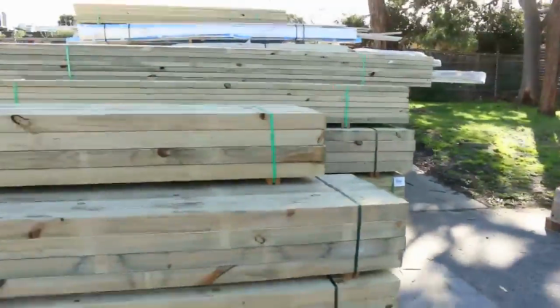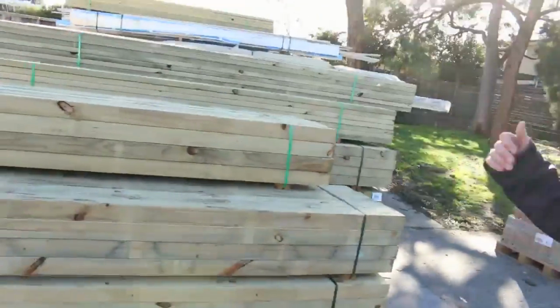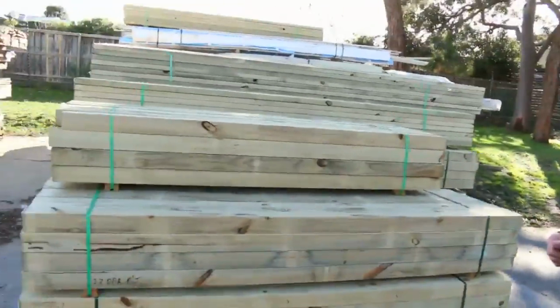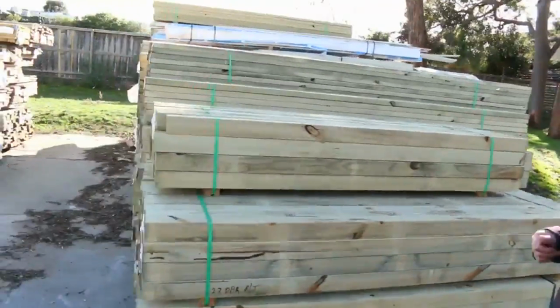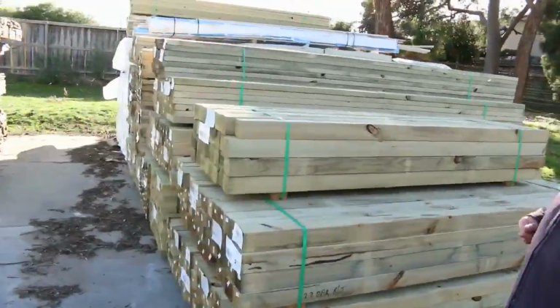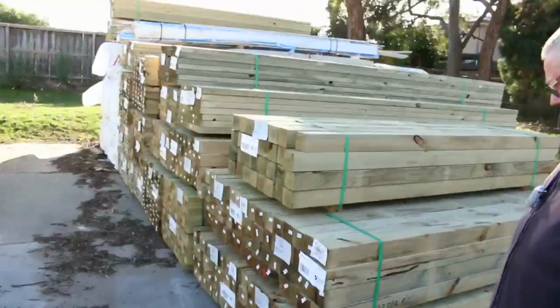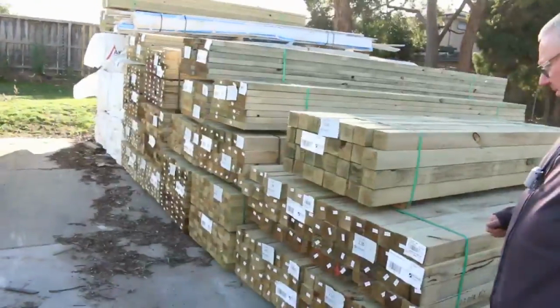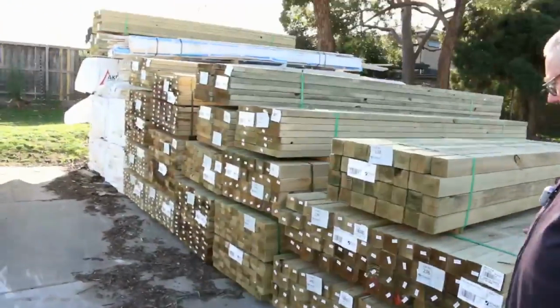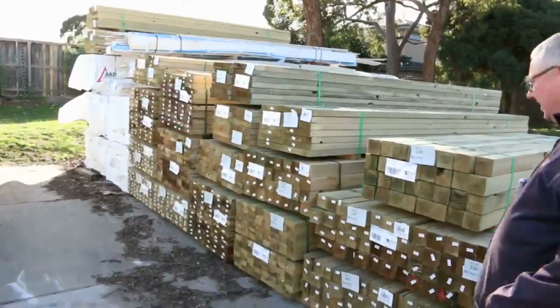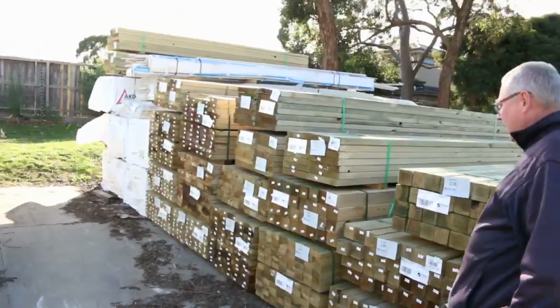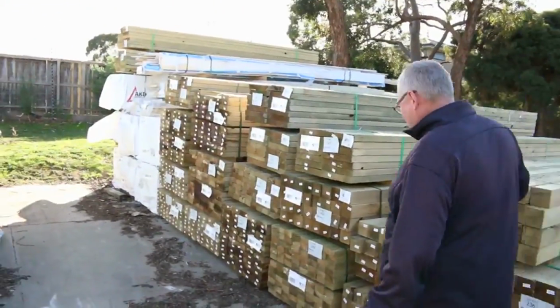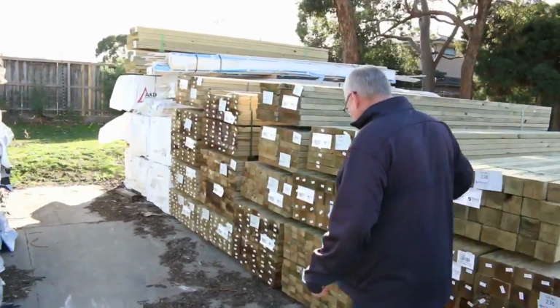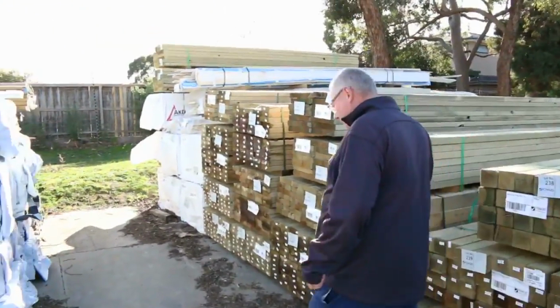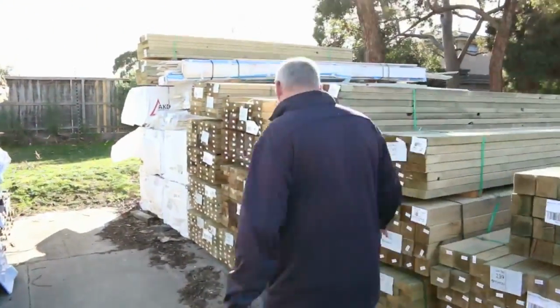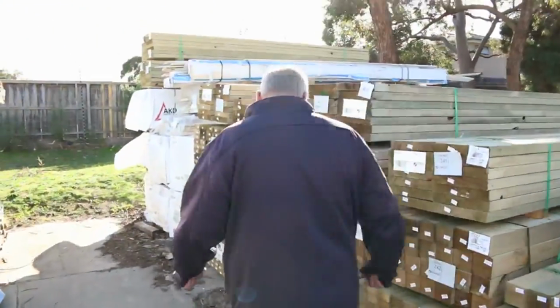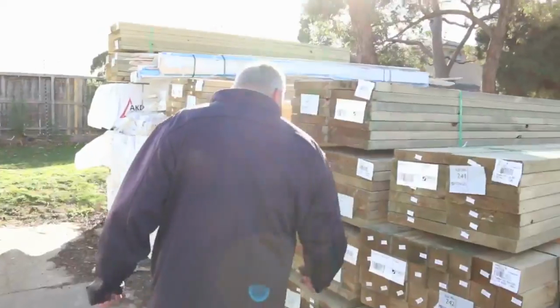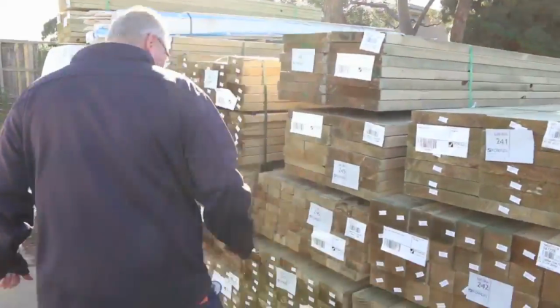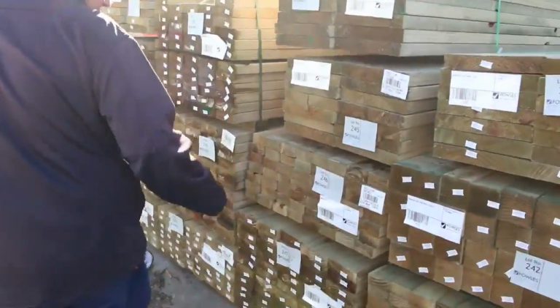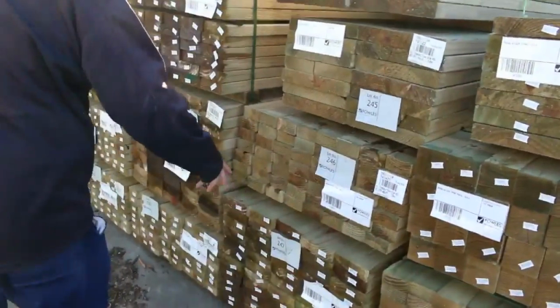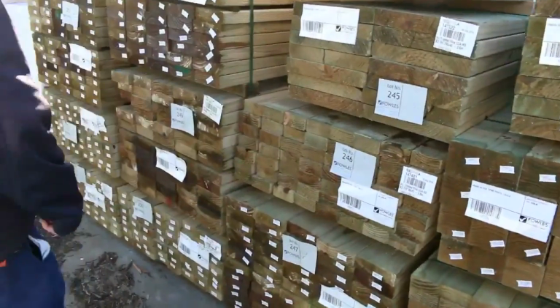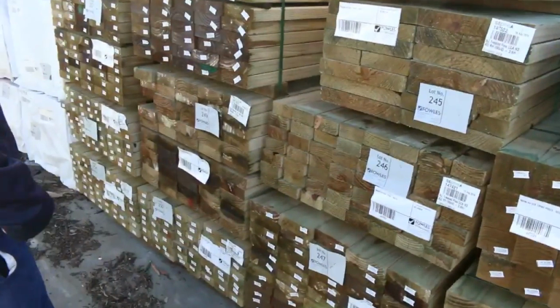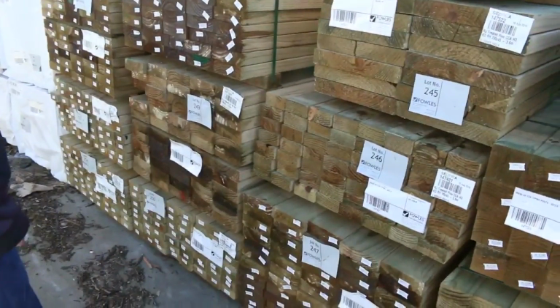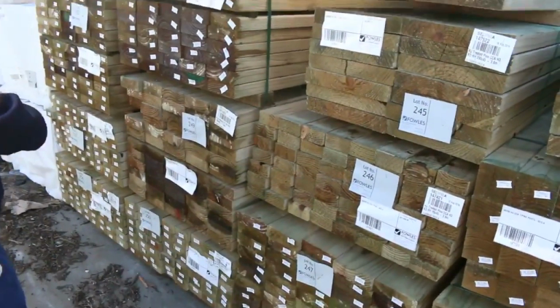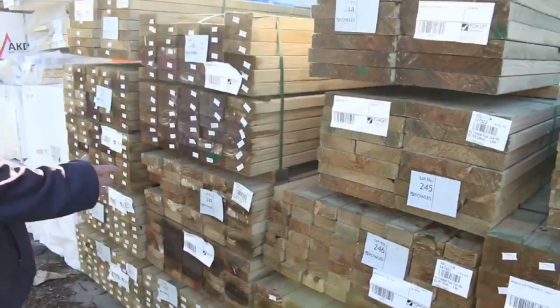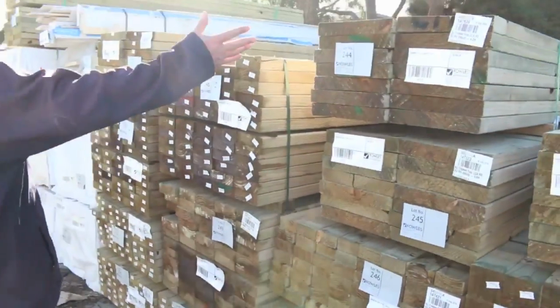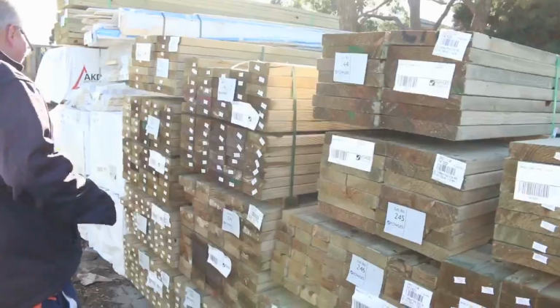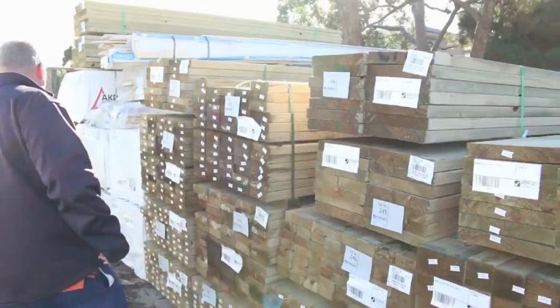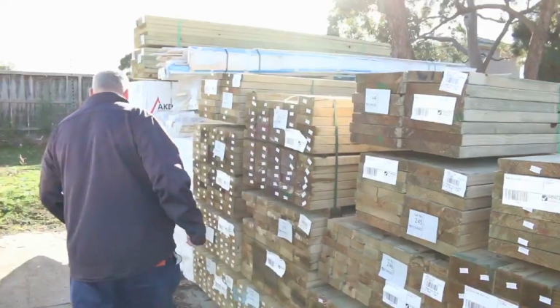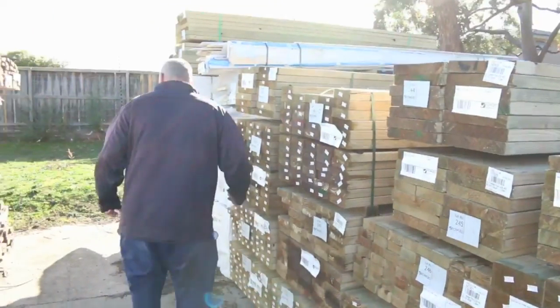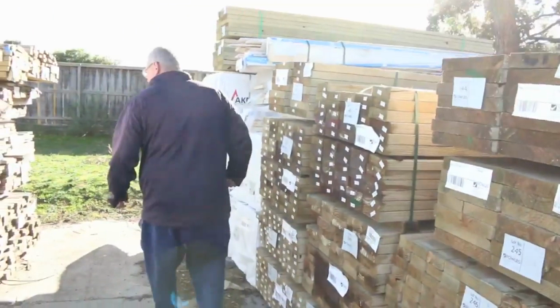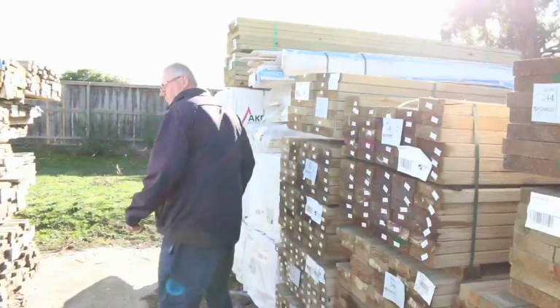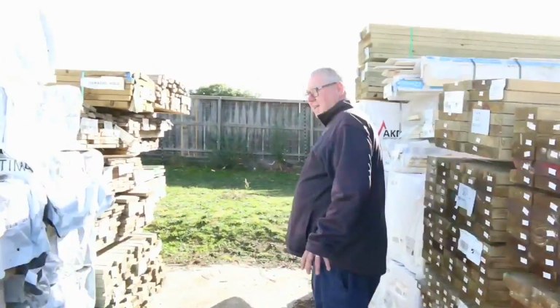We've got some 90 by 90 treated pine posts here in a few different lengths. In behind there we've got 90 by 45 treated pine, and we've also got 140 by 45 treated pine — three or four packs of that. There's also some 290 by 45 treated. Good variety of treated pine here.